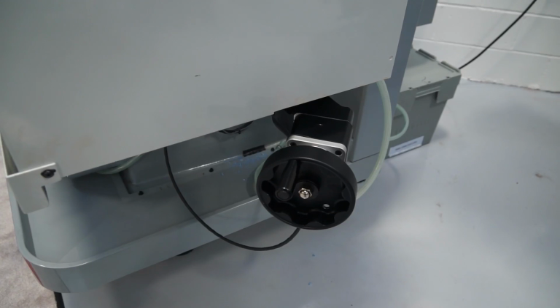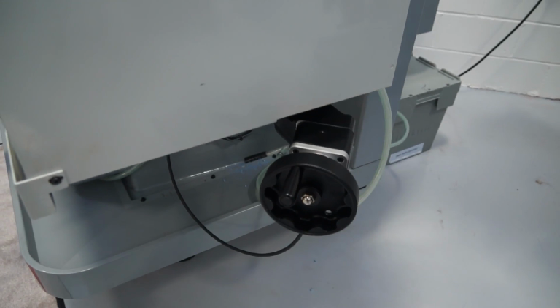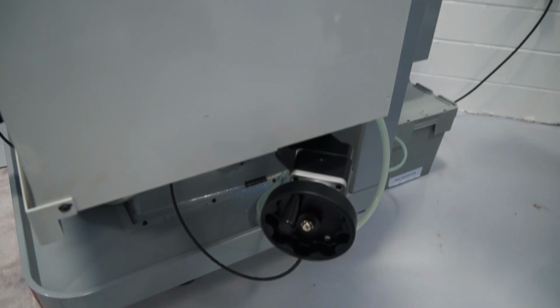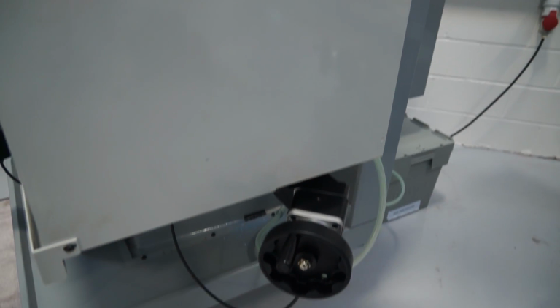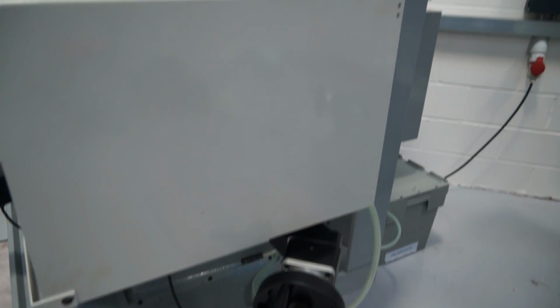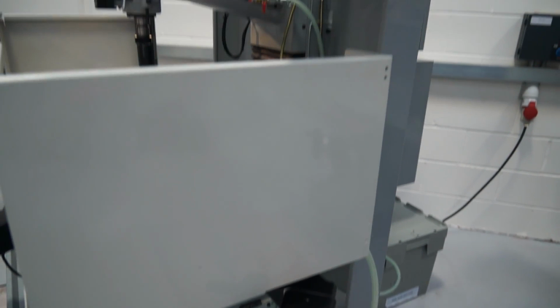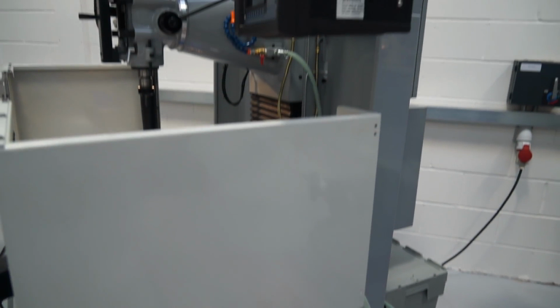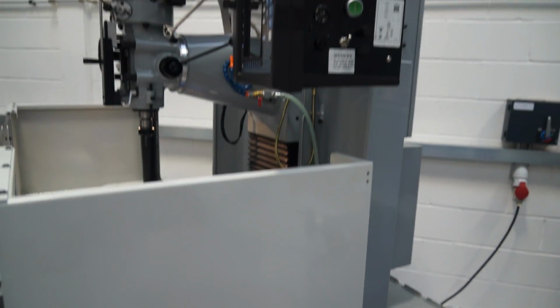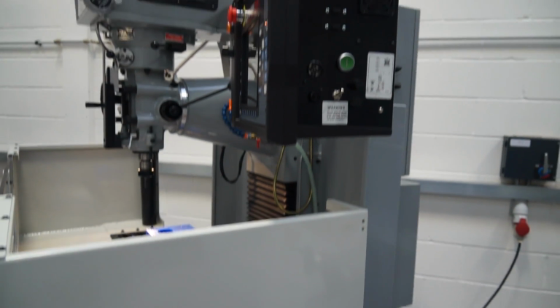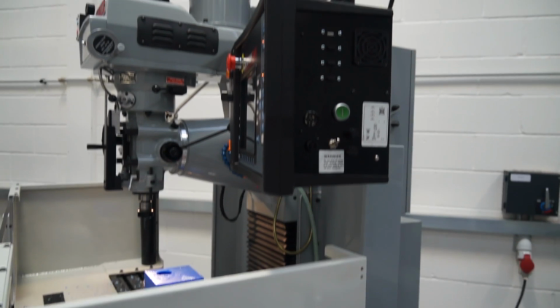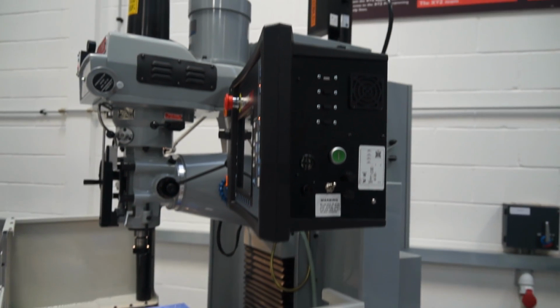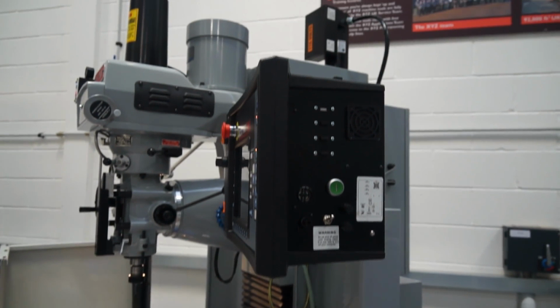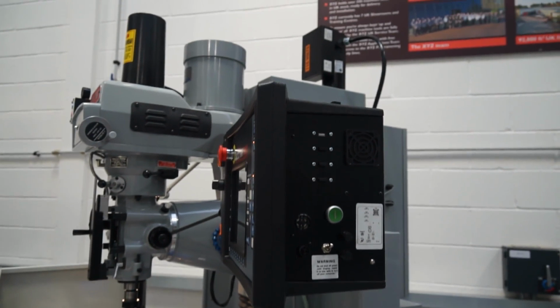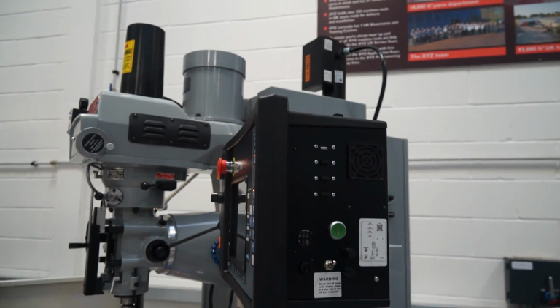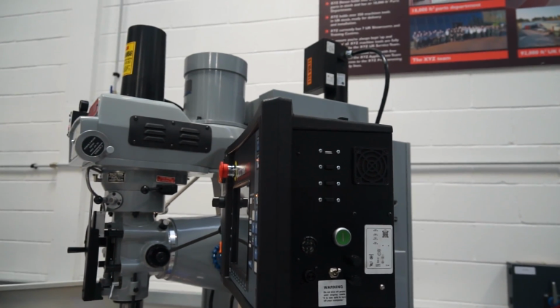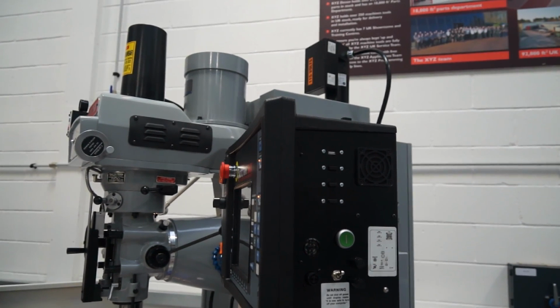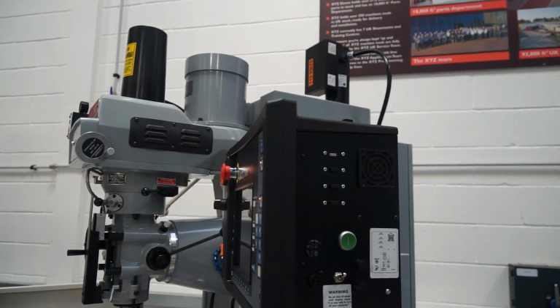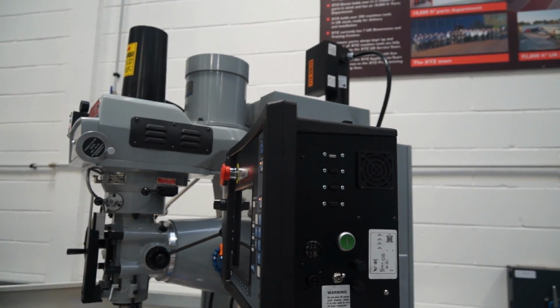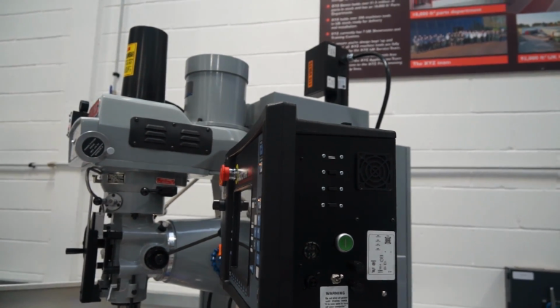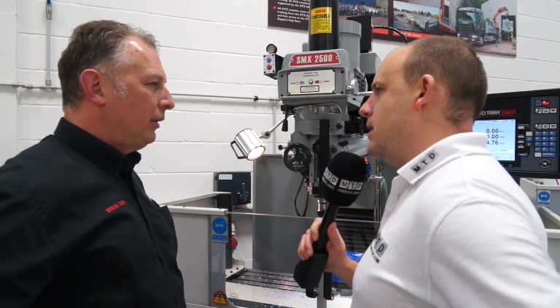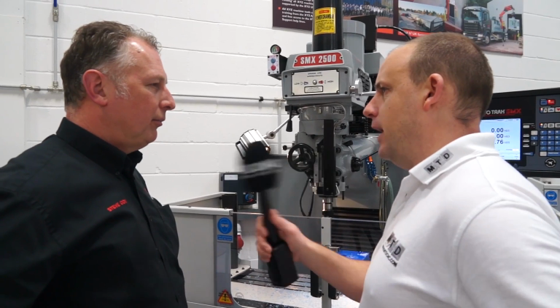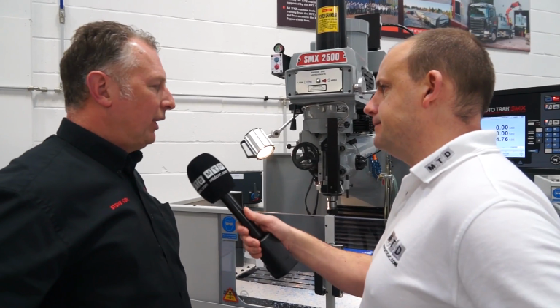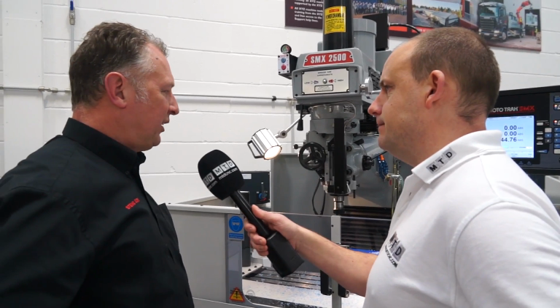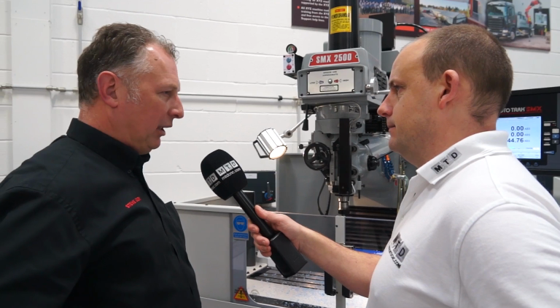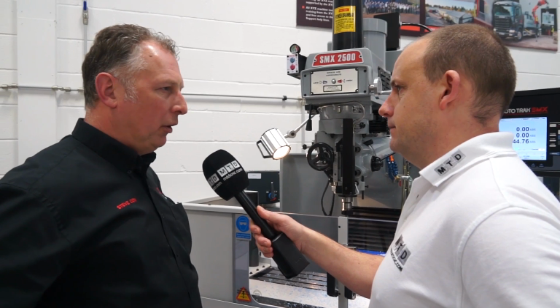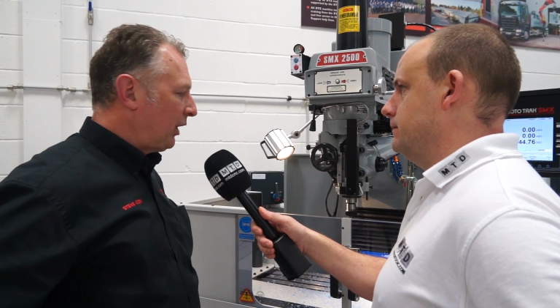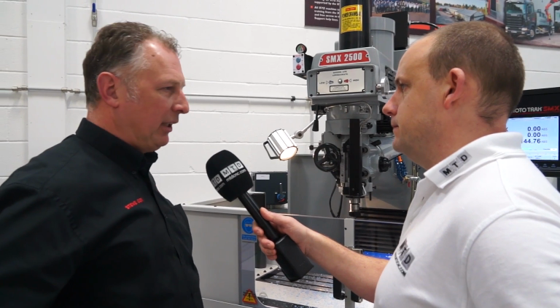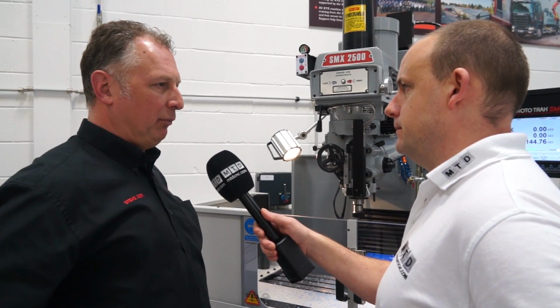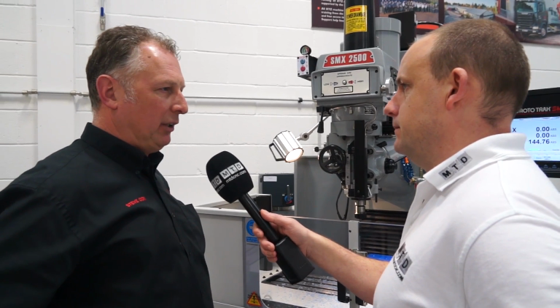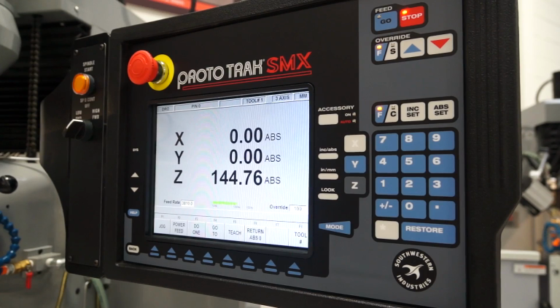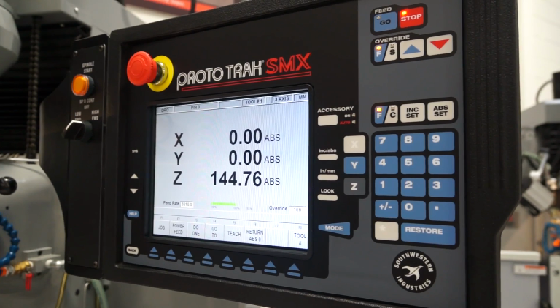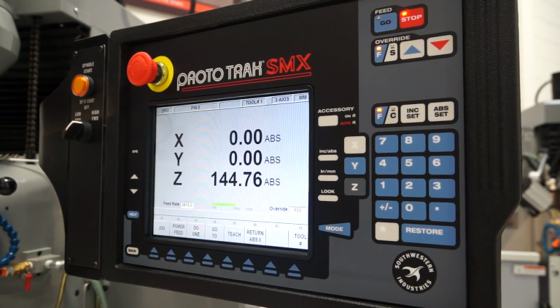It may sound like a bit of a controversial question, but is there a market for this type of machine now, or do people tend to buy machining centres? Where does it fit? There's a massive market for semi-CNC machines with the Prototrack control.